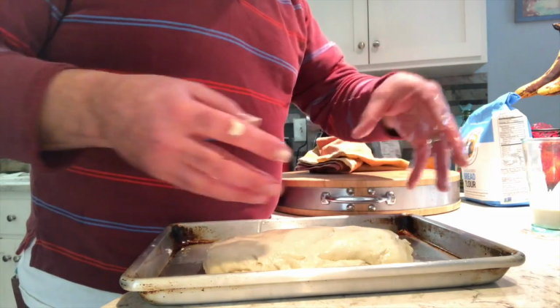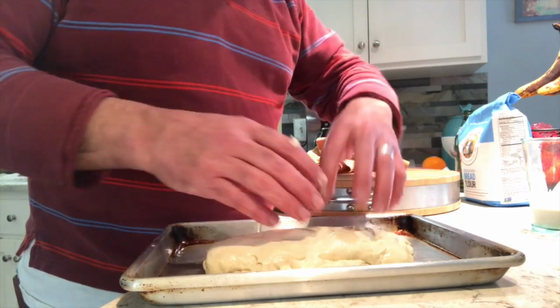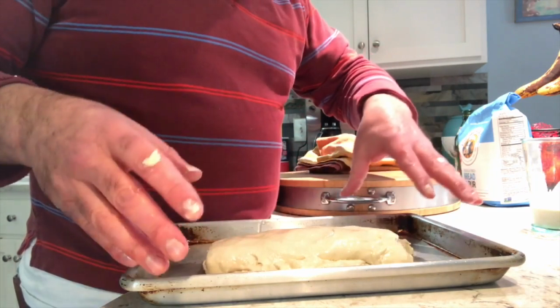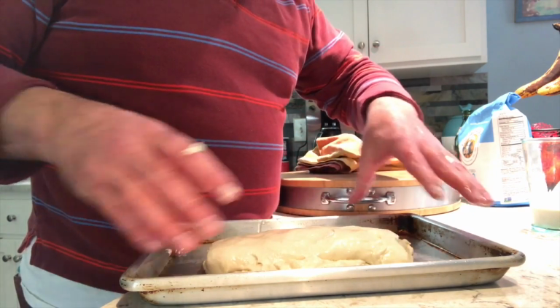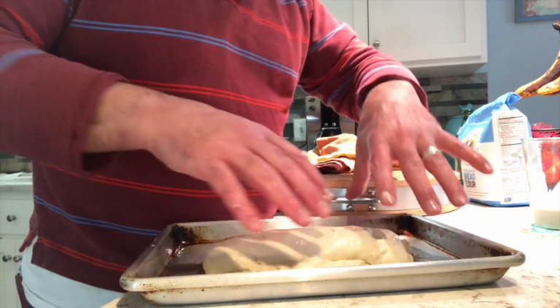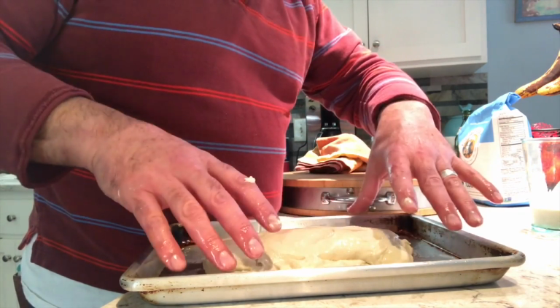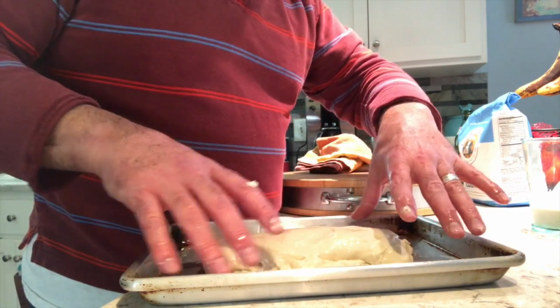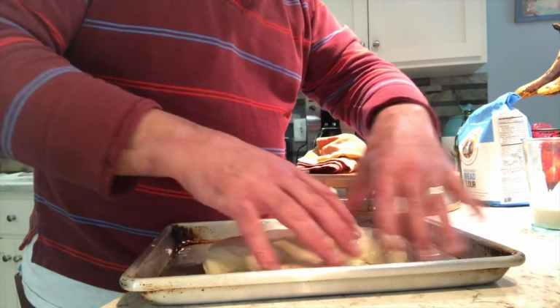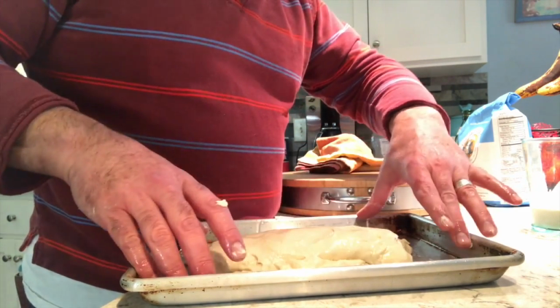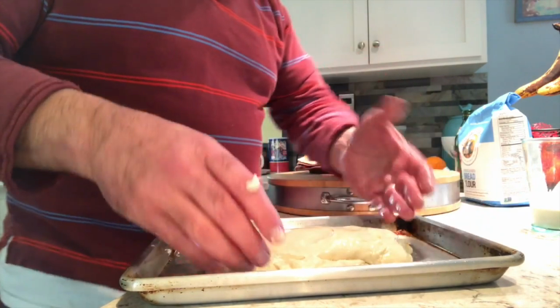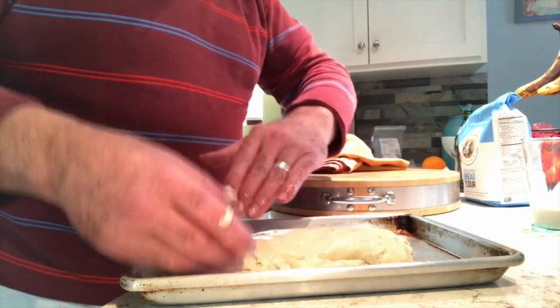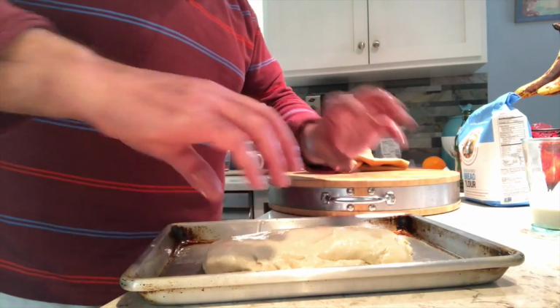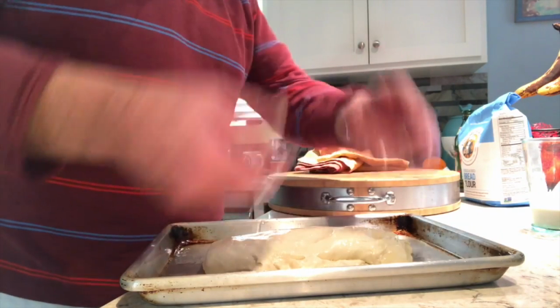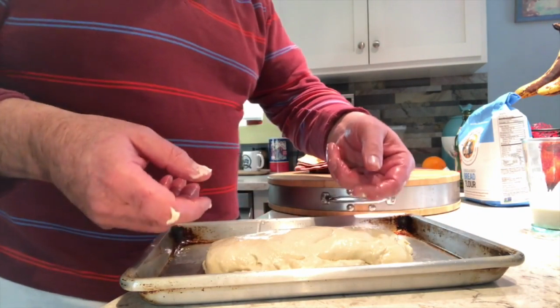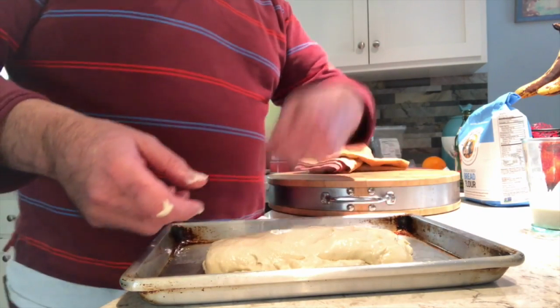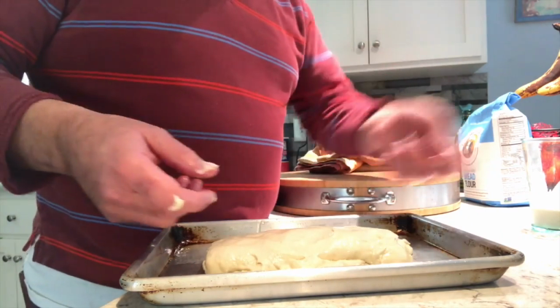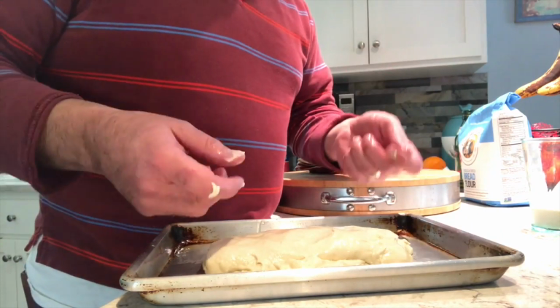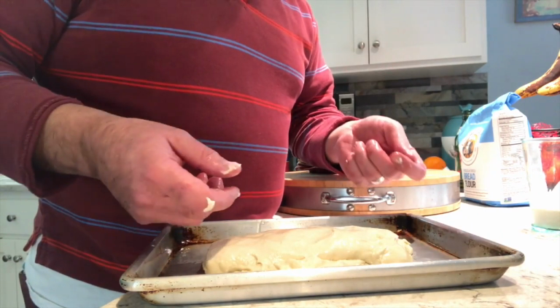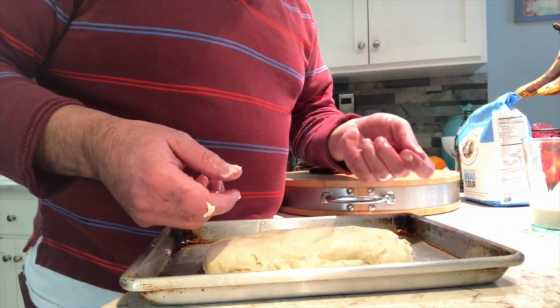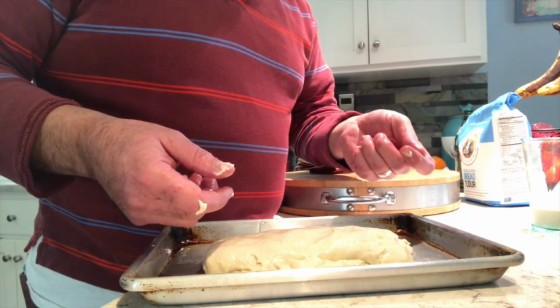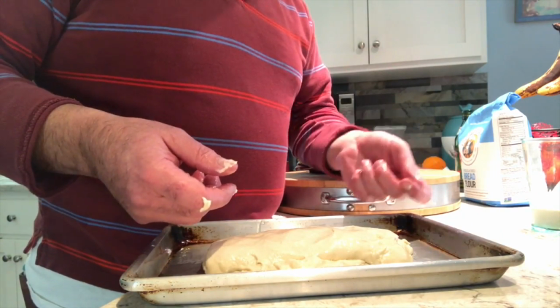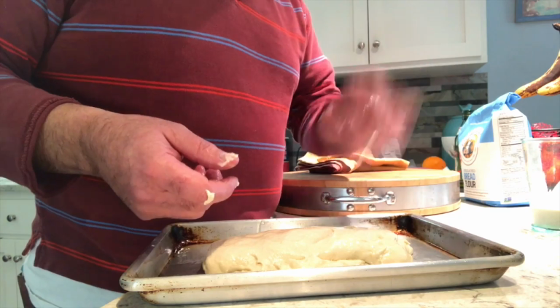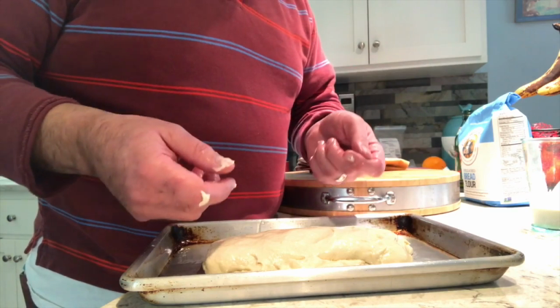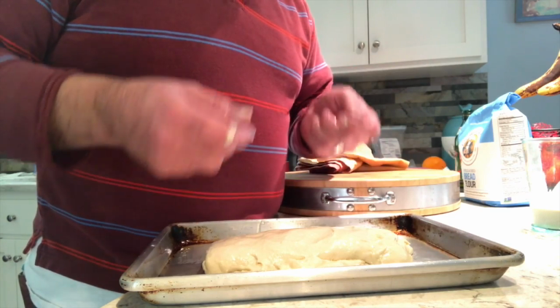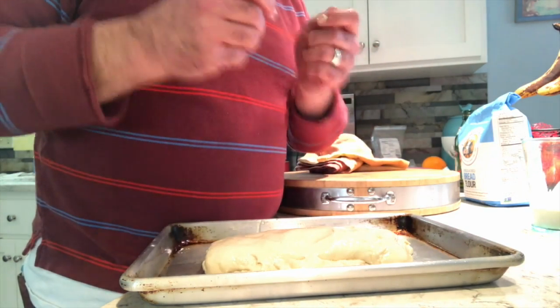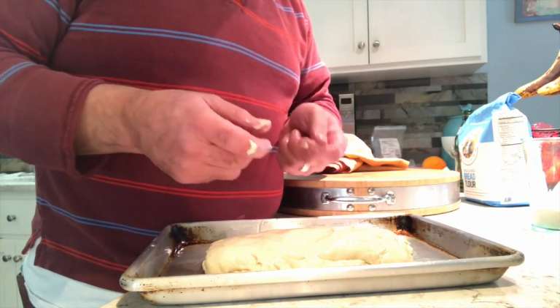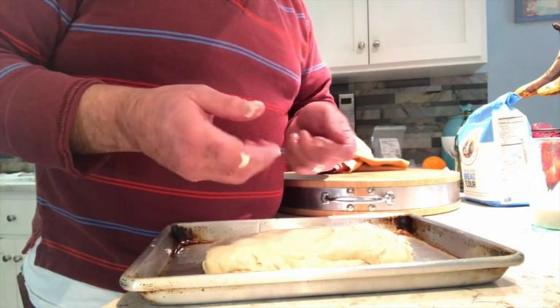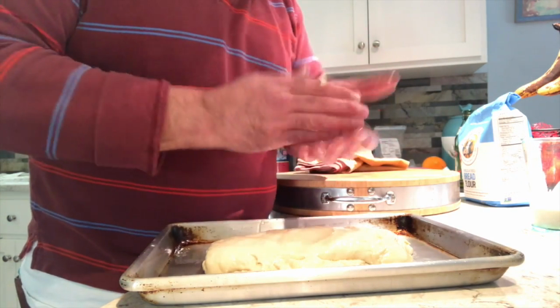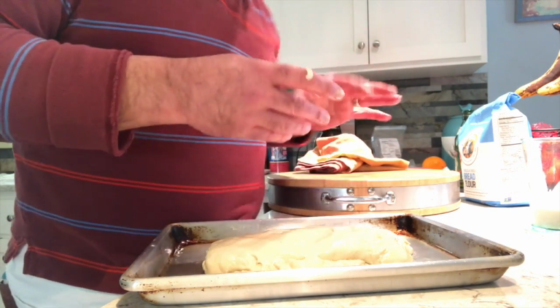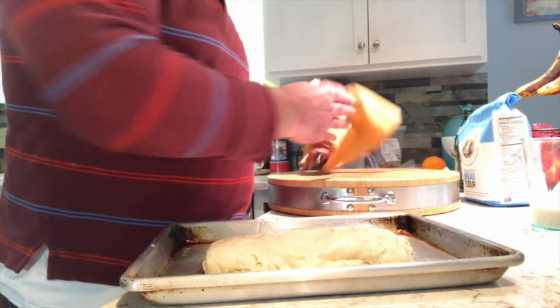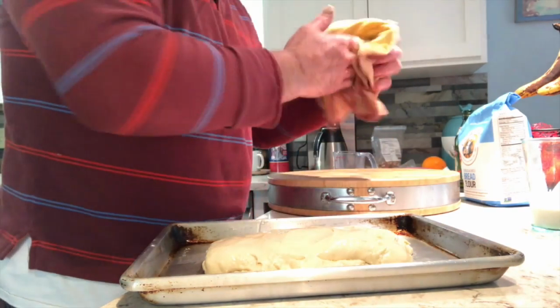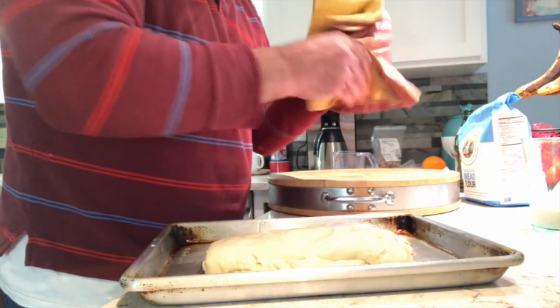Tomorrow it's going to be nice and full. I'm going to do the same thing: stretch it out to the pan, fold, fold, turn. One more day in the garage. Then on Sunday it's baking time, and I will see you on Sunday.